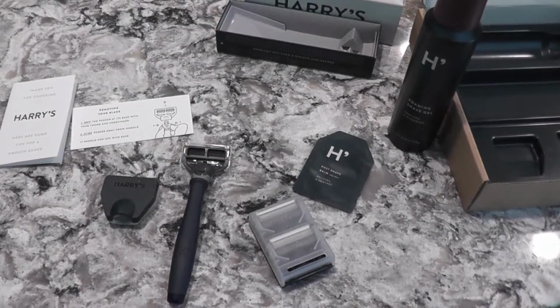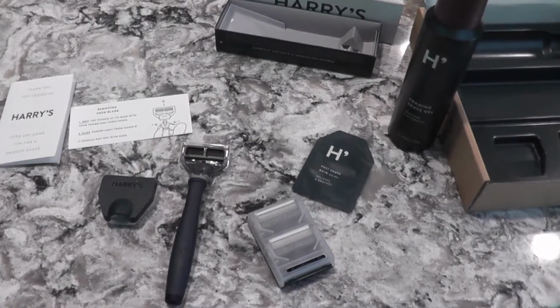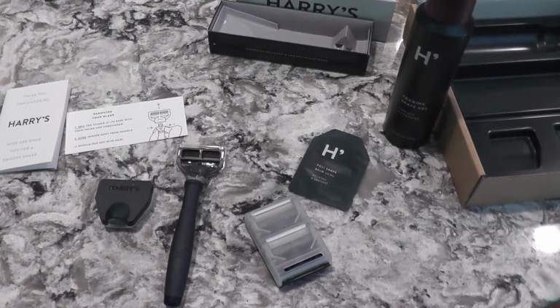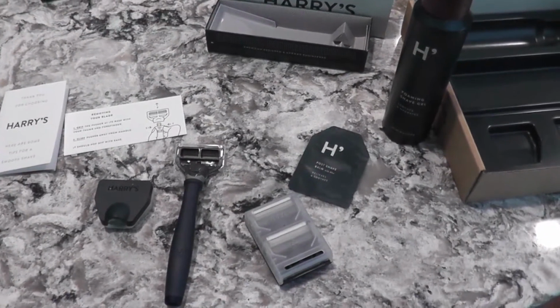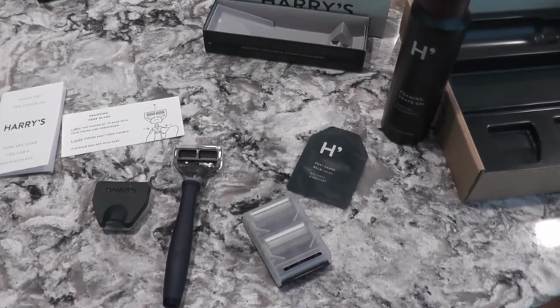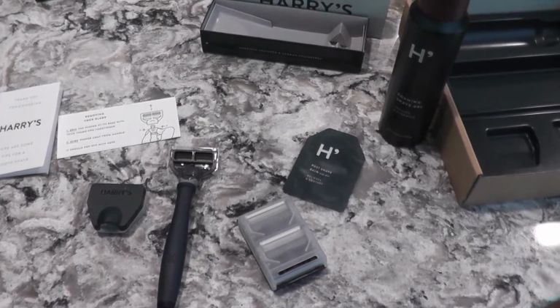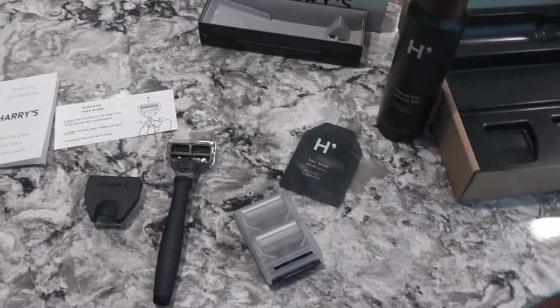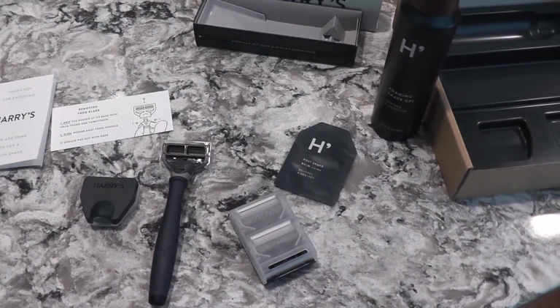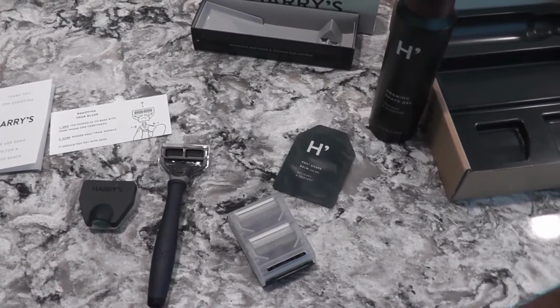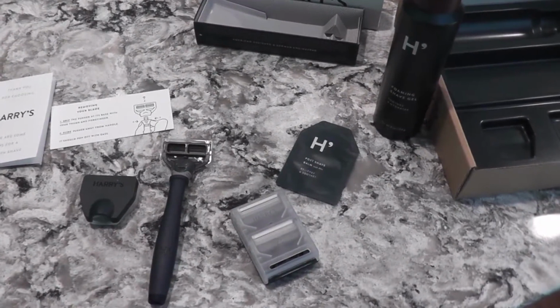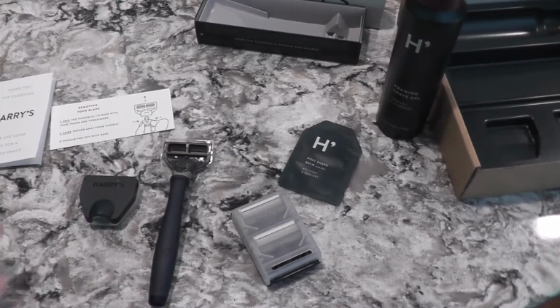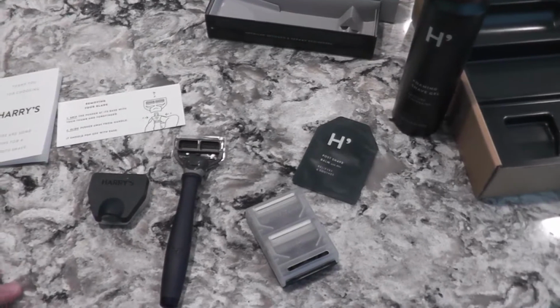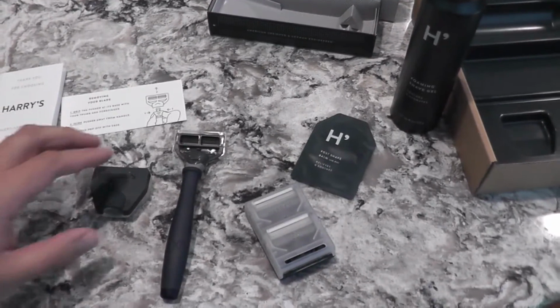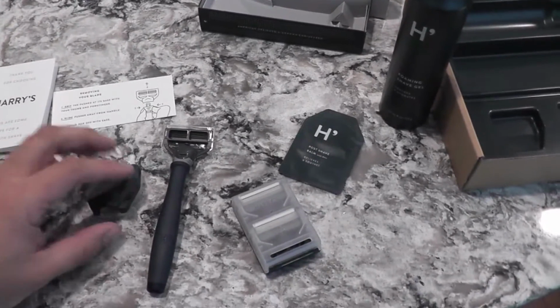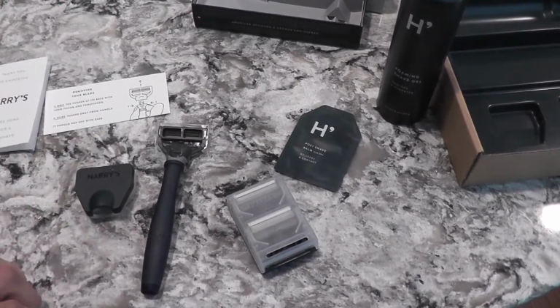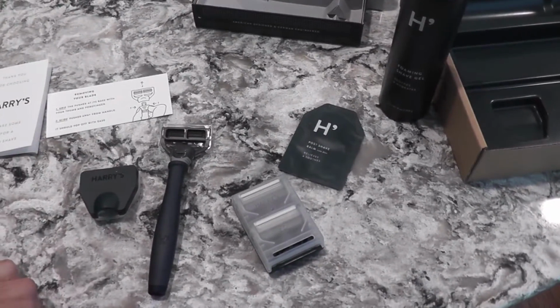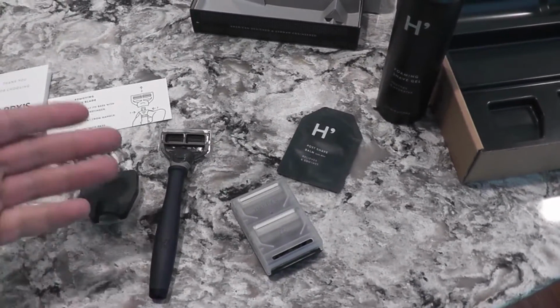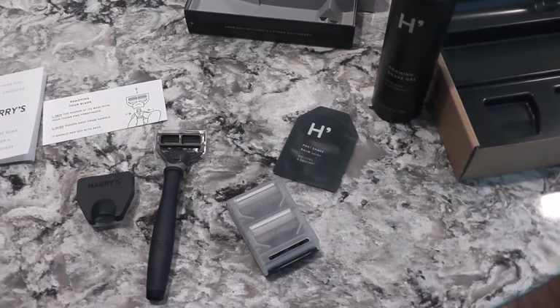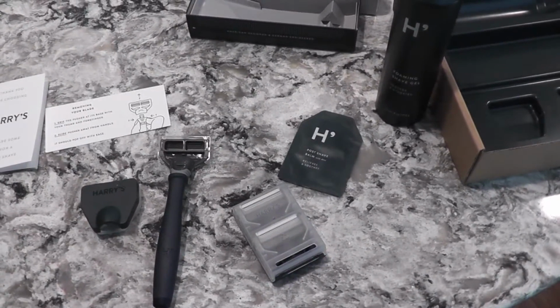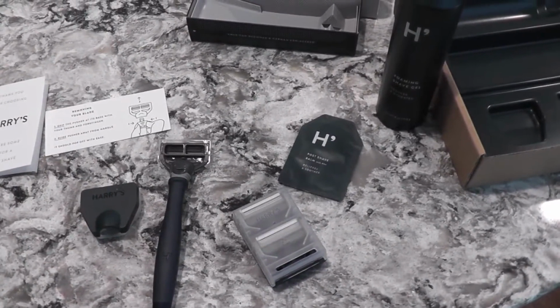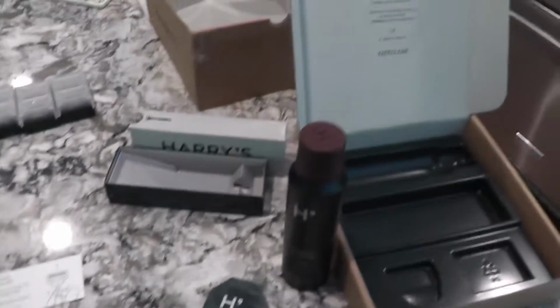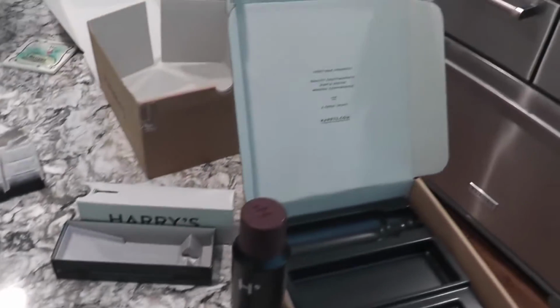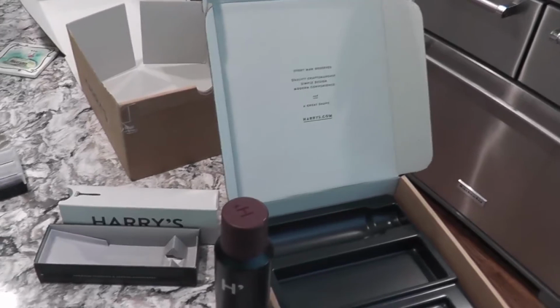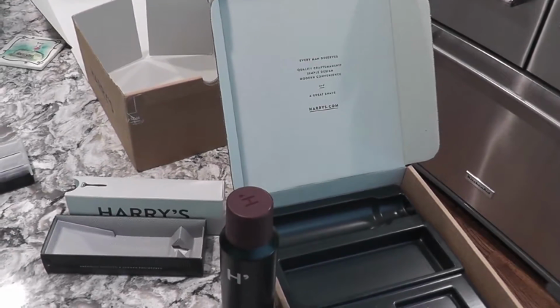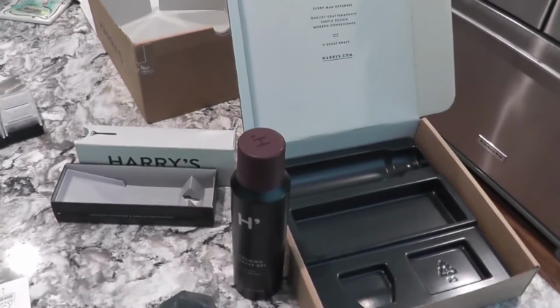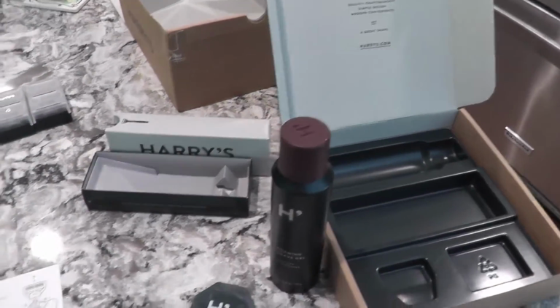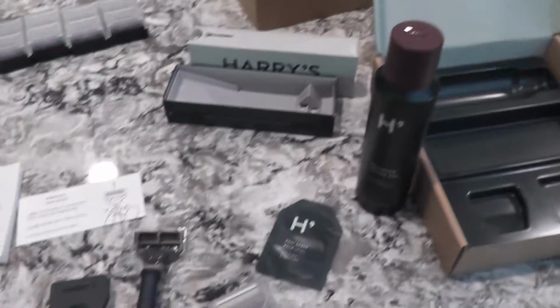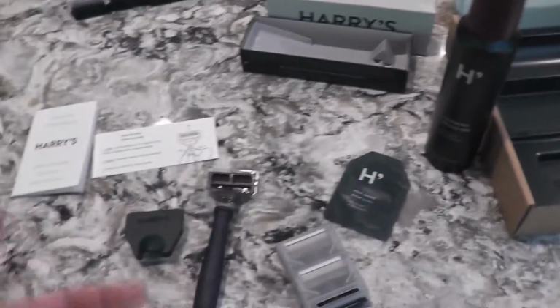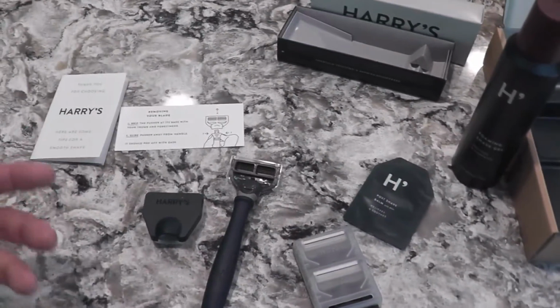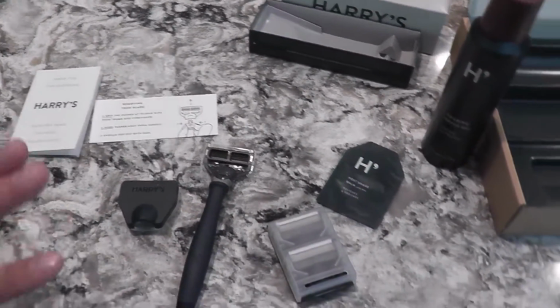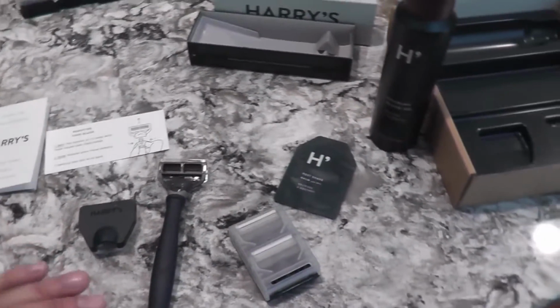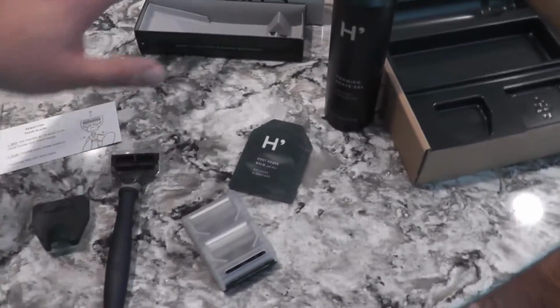I did an elaborate review, but this is going to be a quick review. I ordered a shaper from Harry's — the Truman set, real quick.